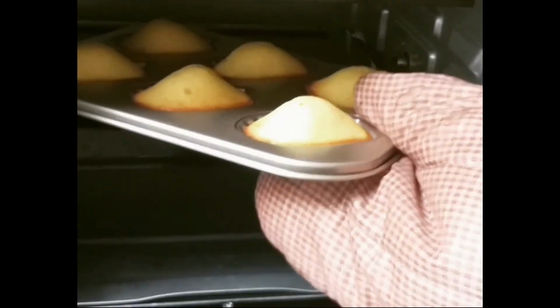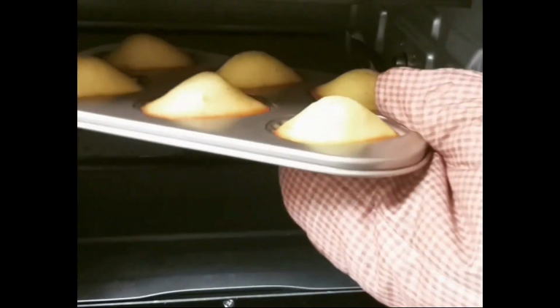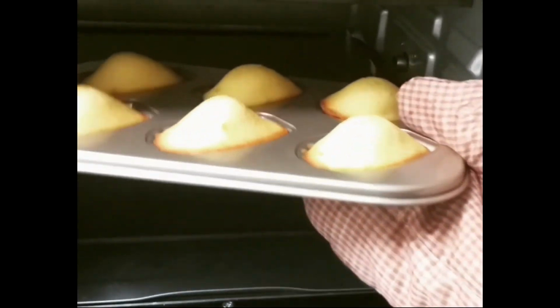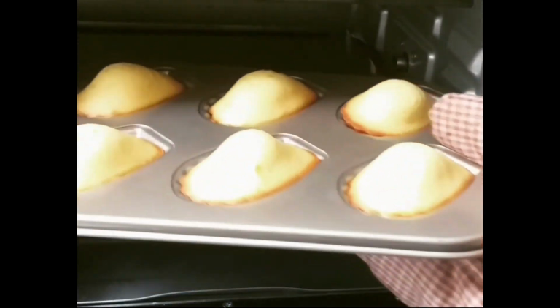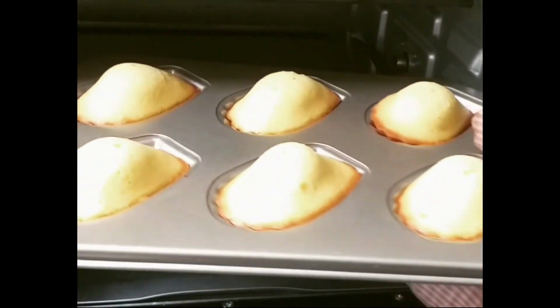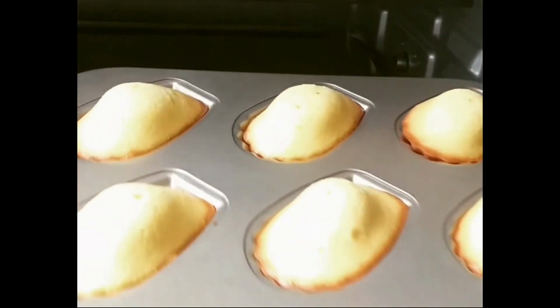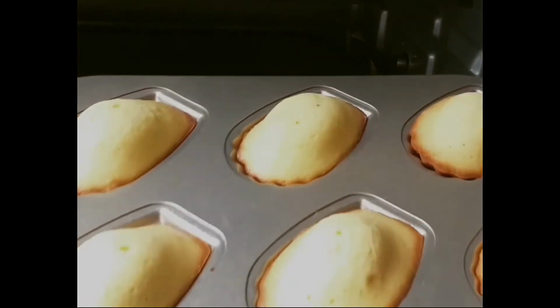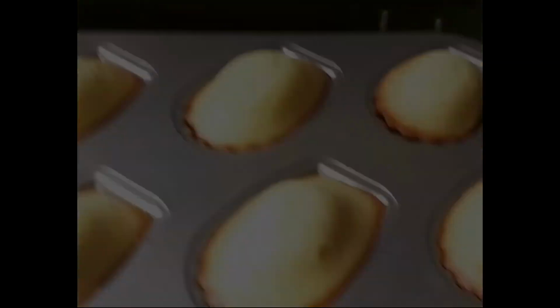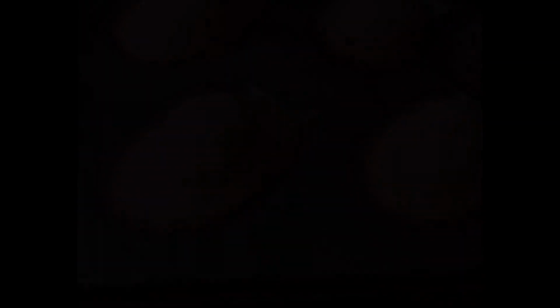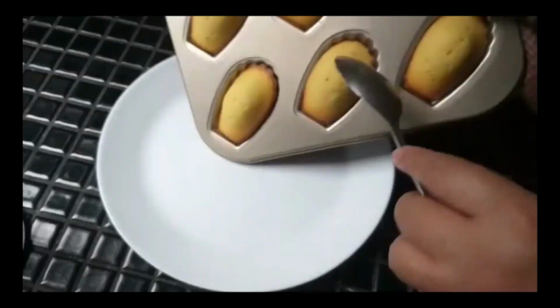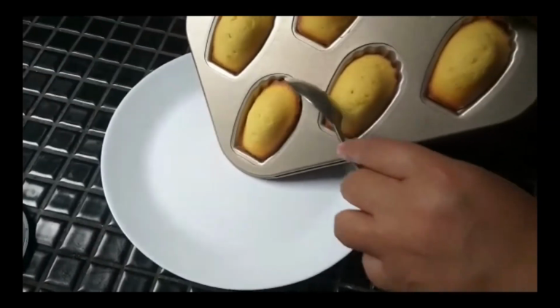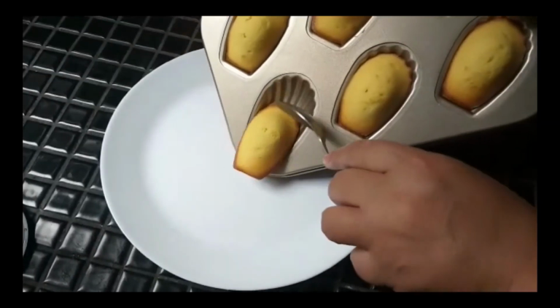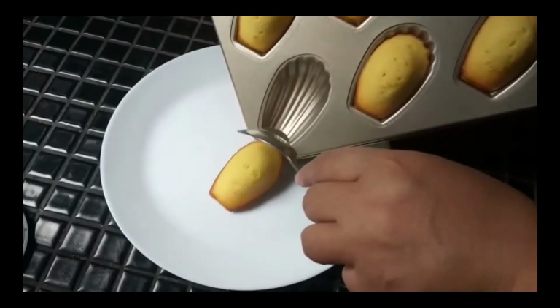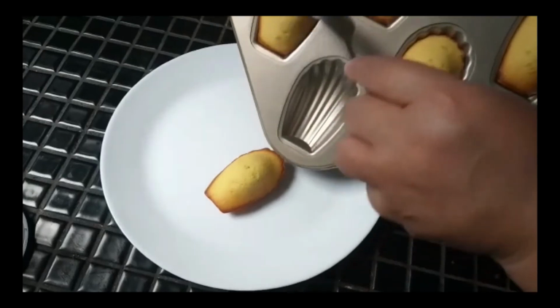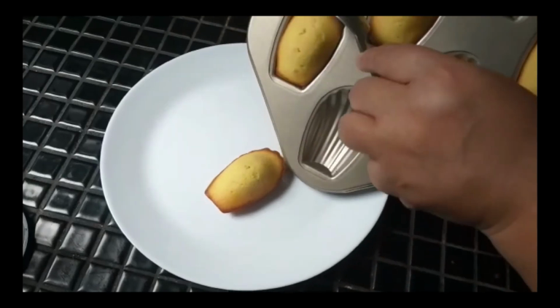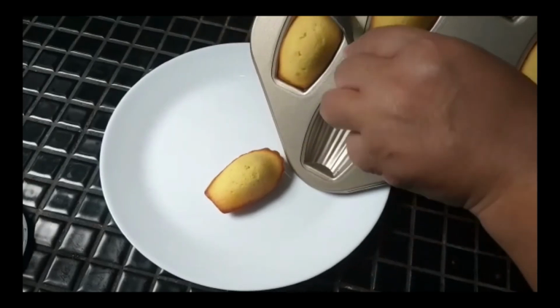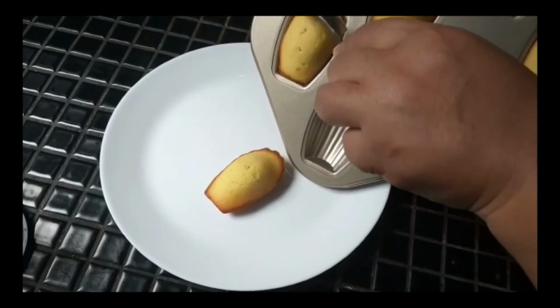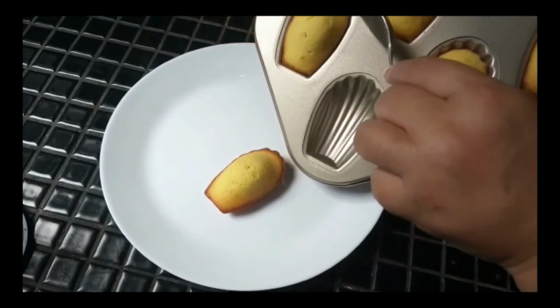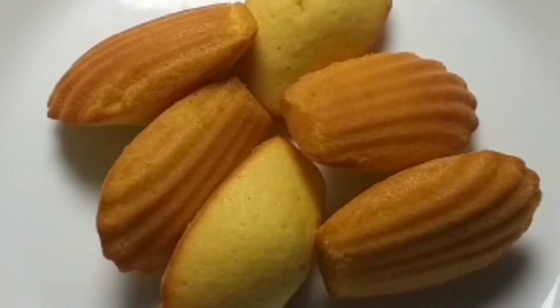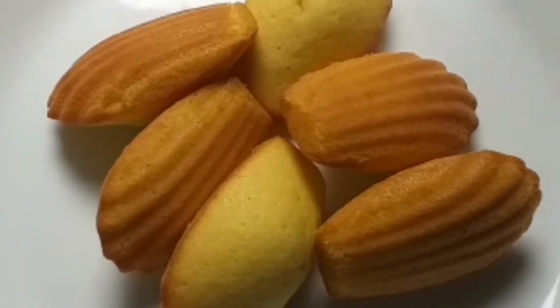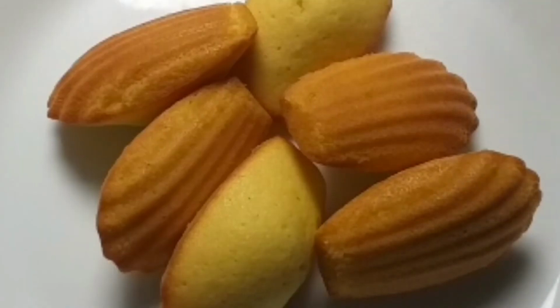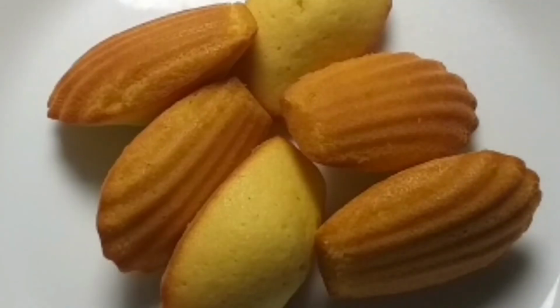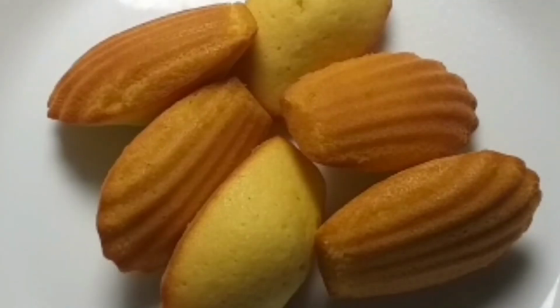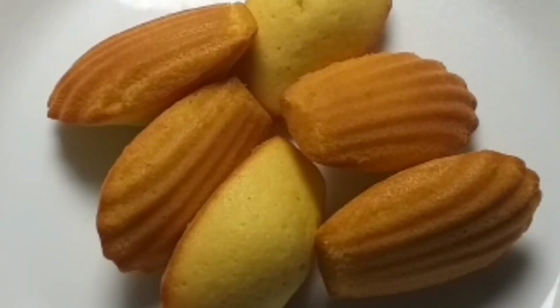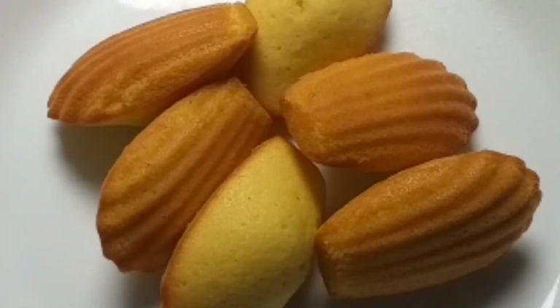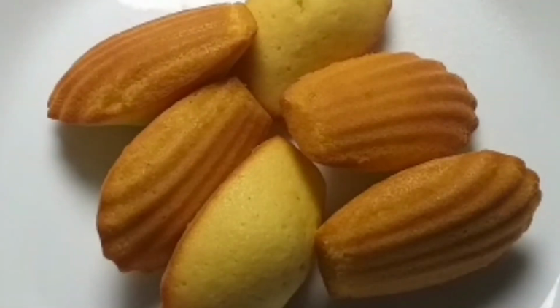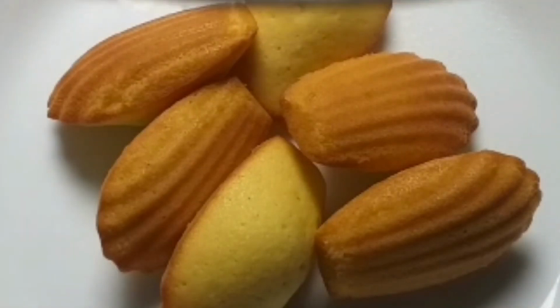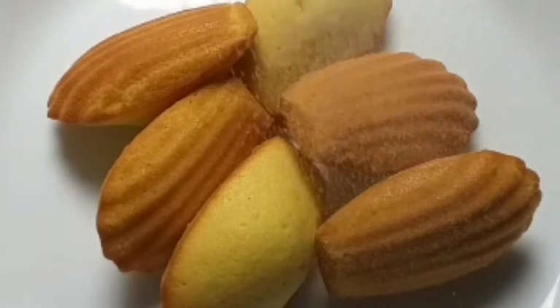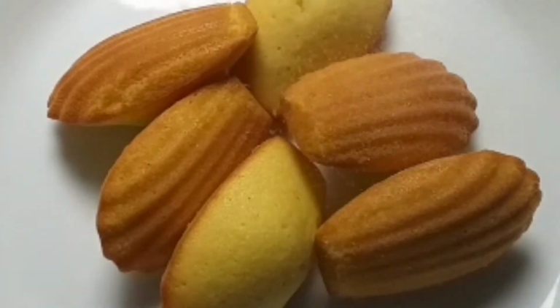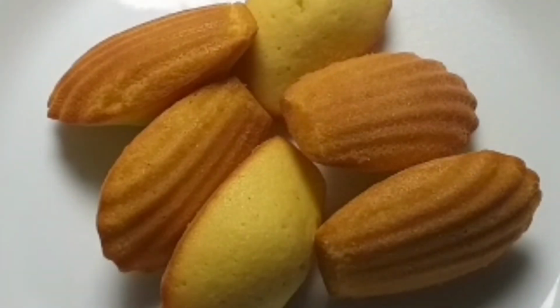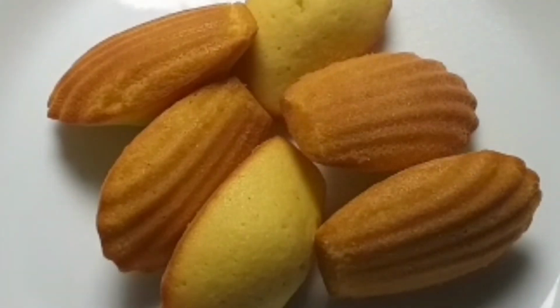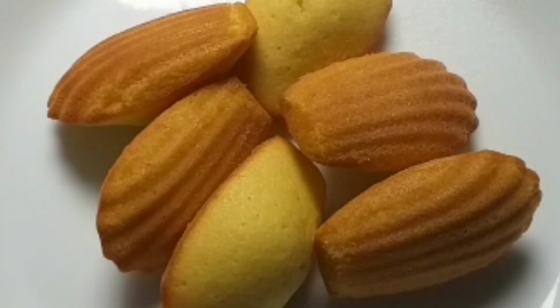After 10 minutes, we have our madeleines. You can serve the madeleine as is or add a sprinkle of icing sugar.